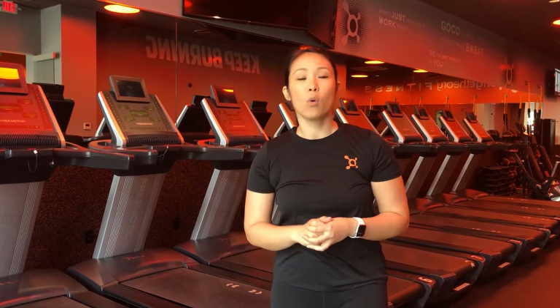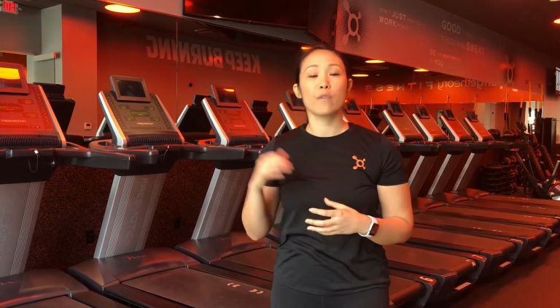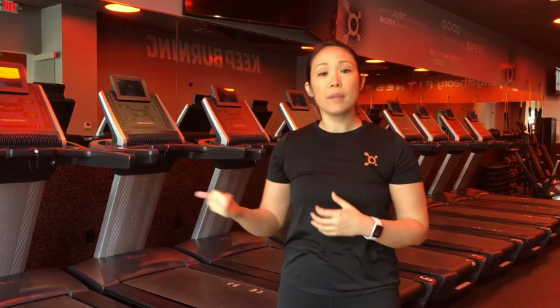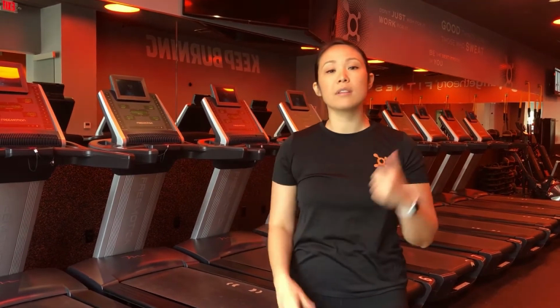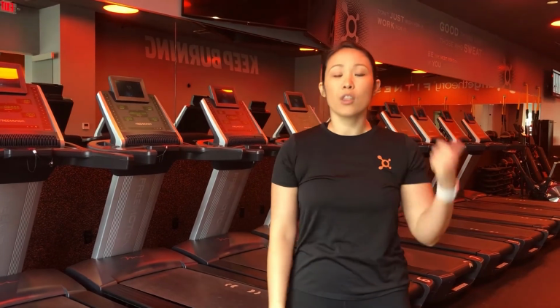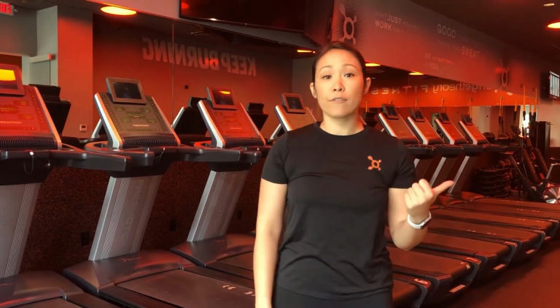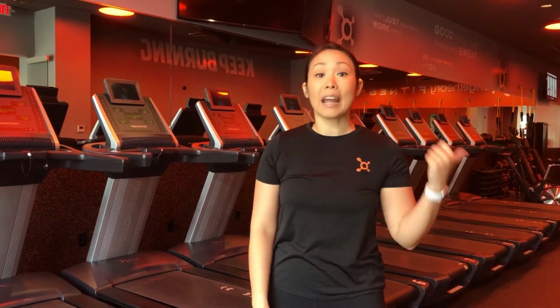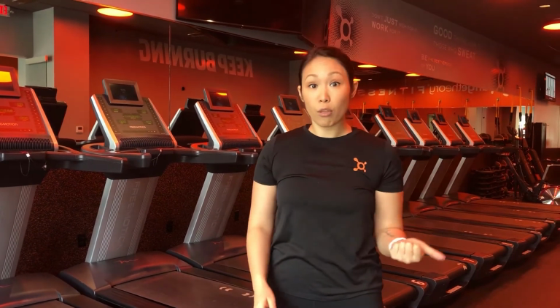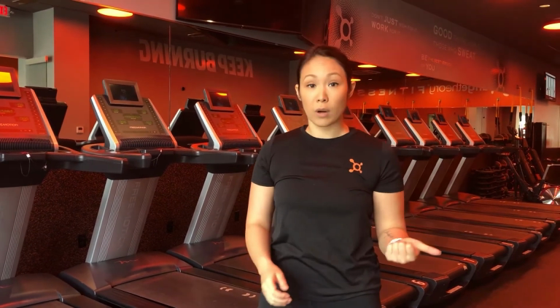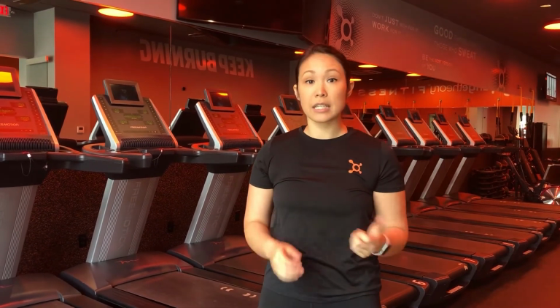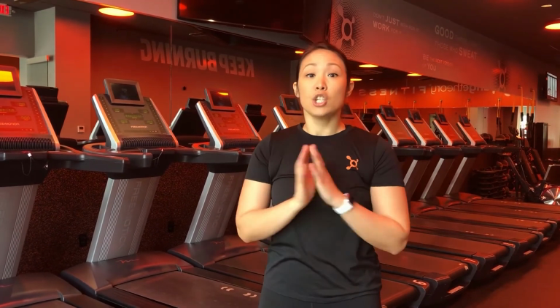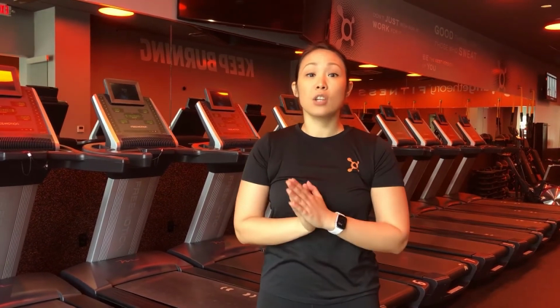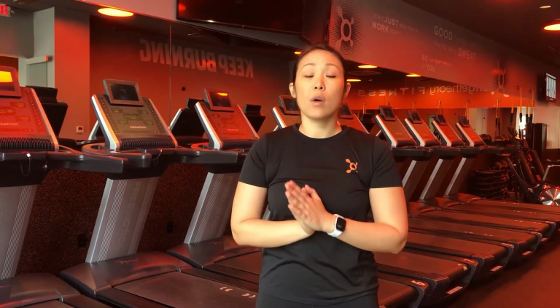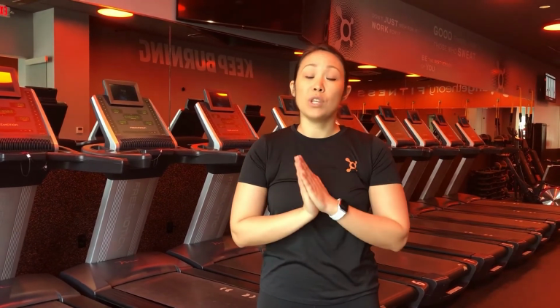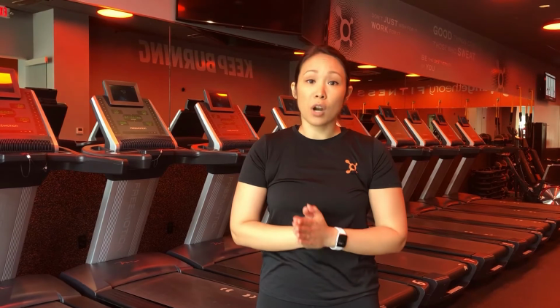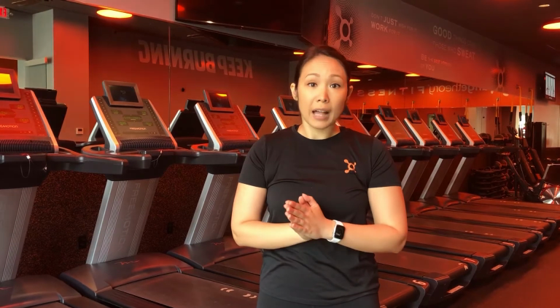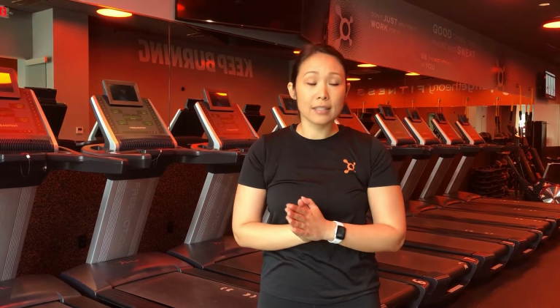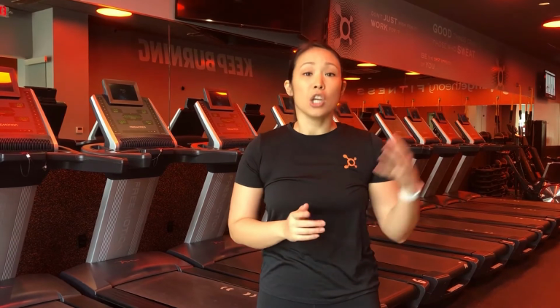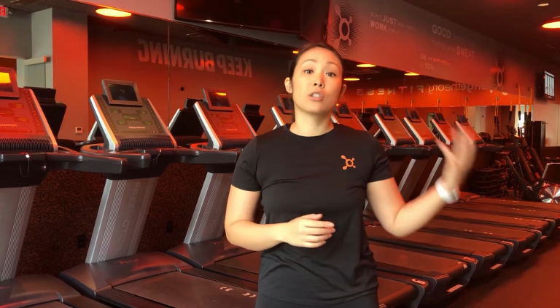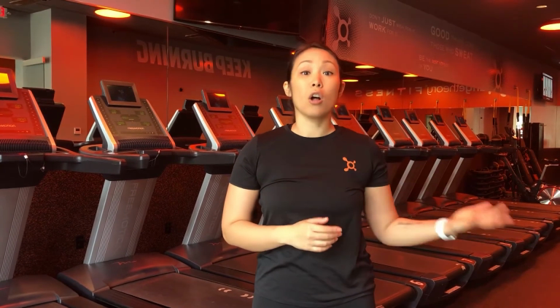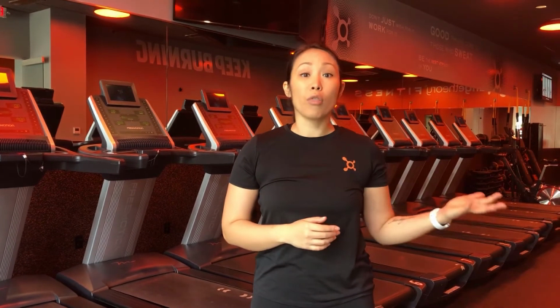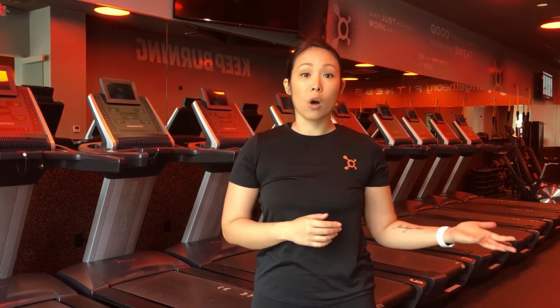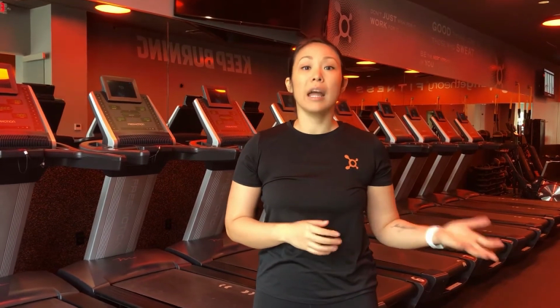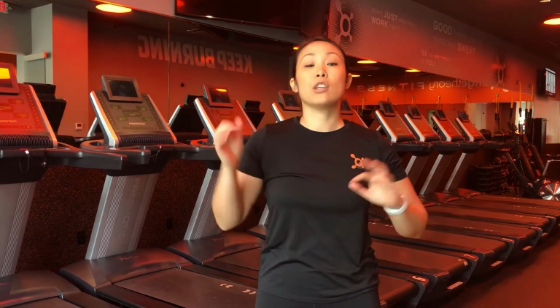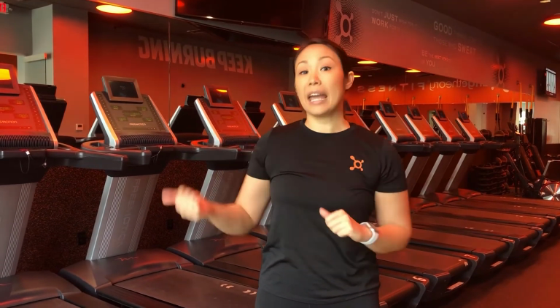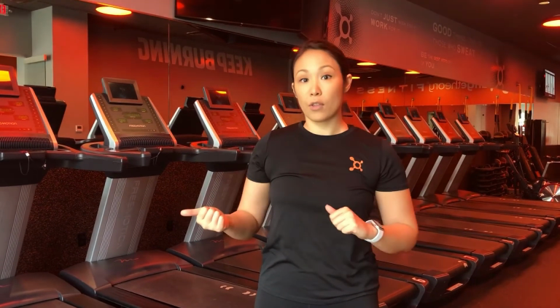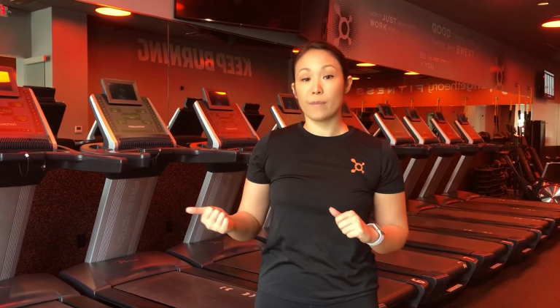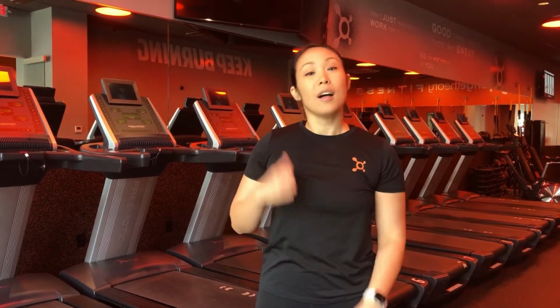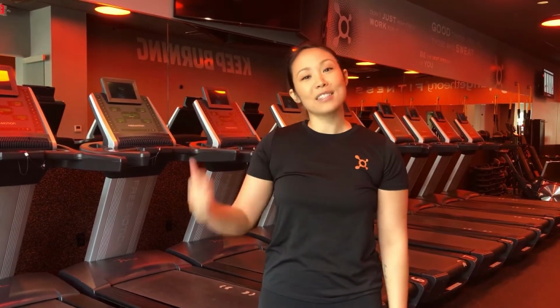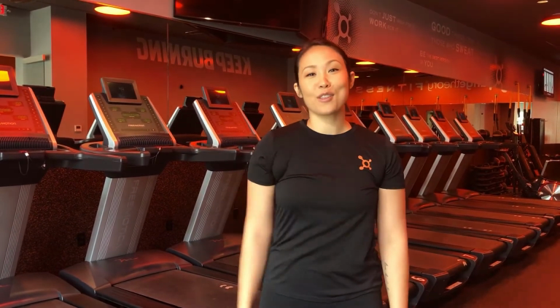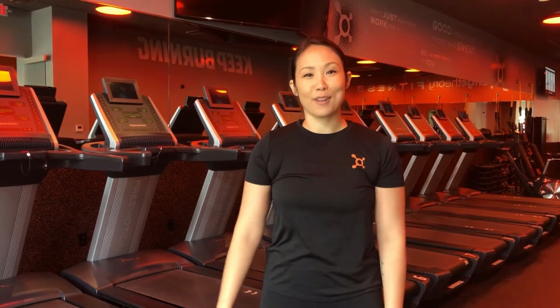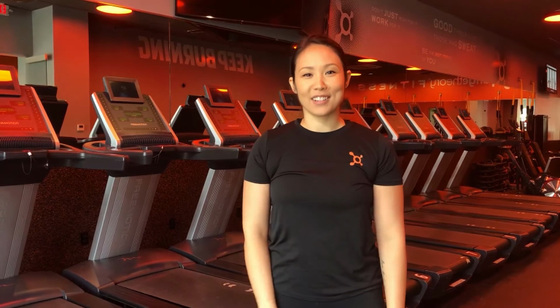We'll go over the treadmills, the weight floor, and the rowers. Just know that when you start class, you're going to start on the rower and you'll end on the treadmill. But let's go over the treadmill first.